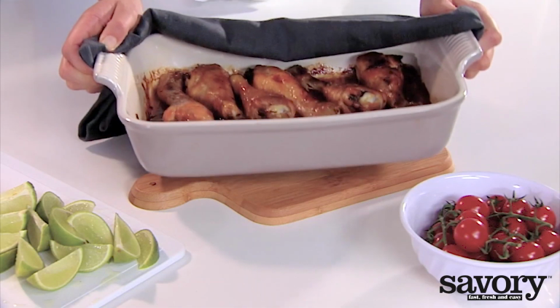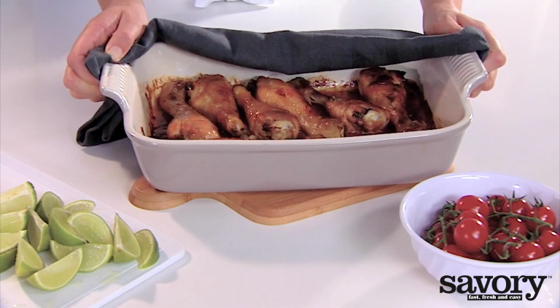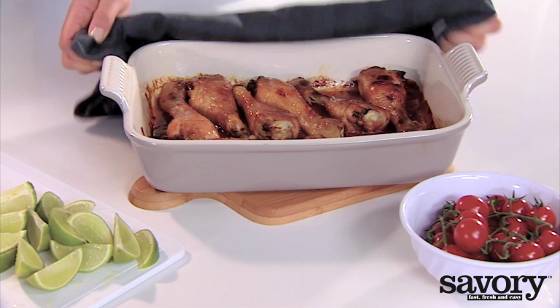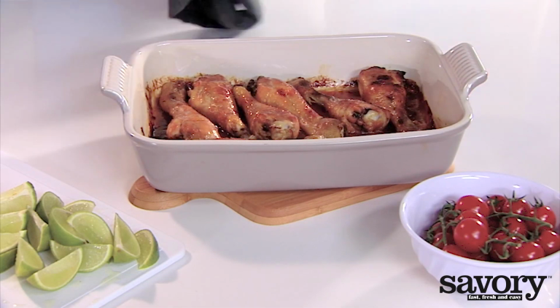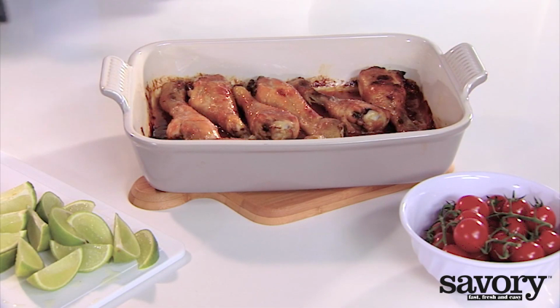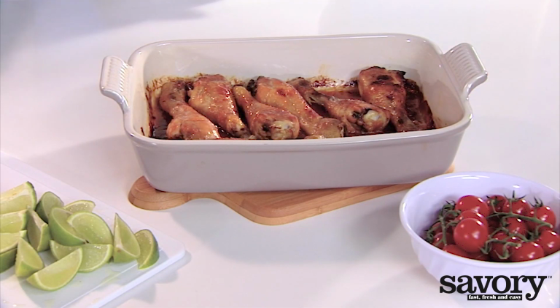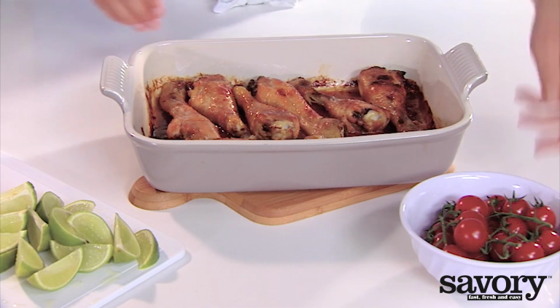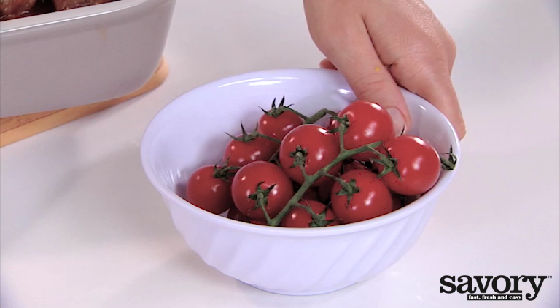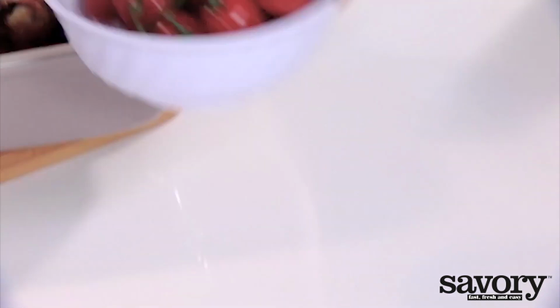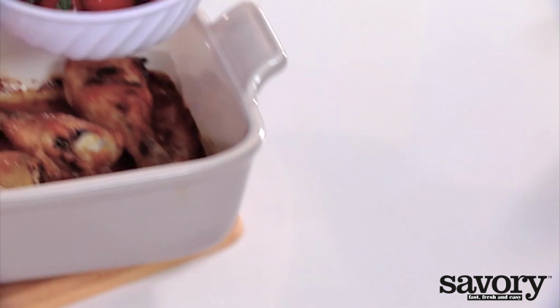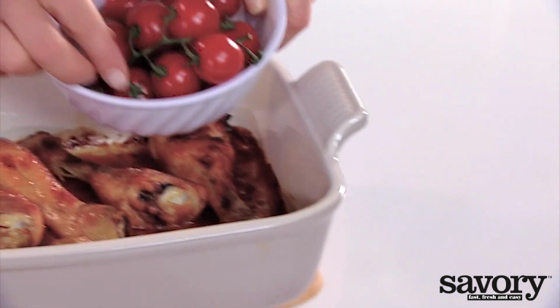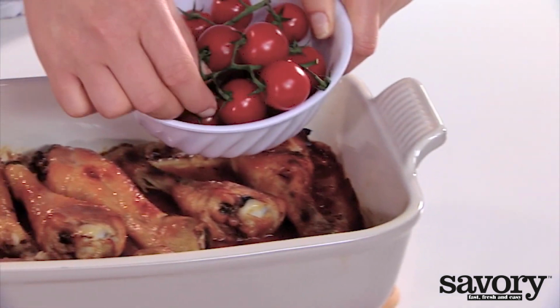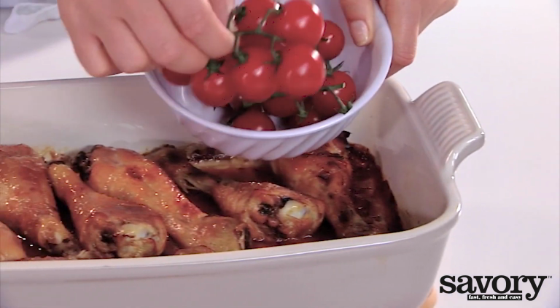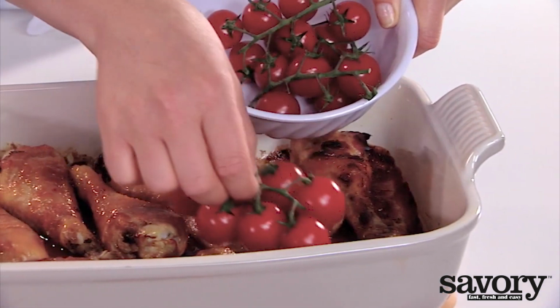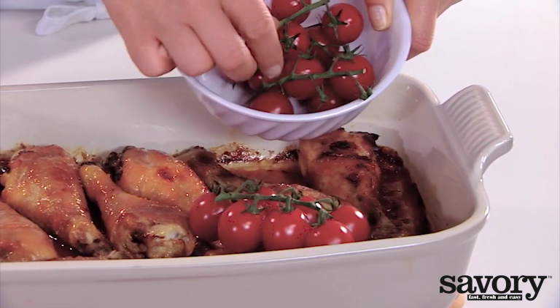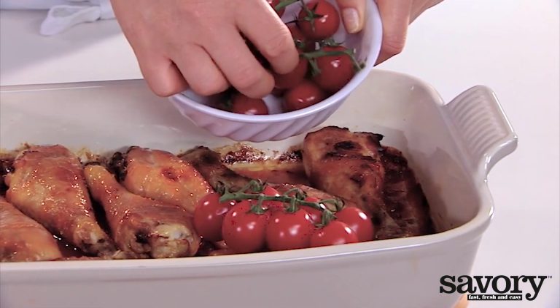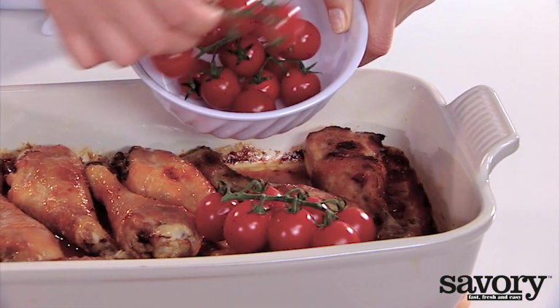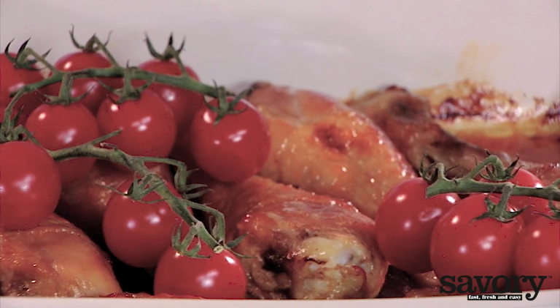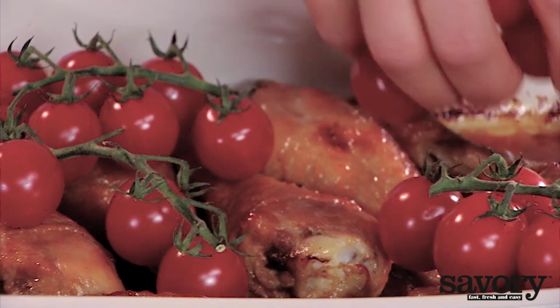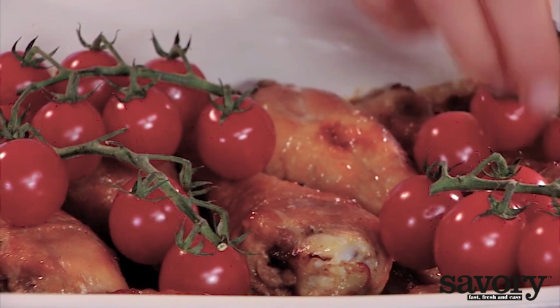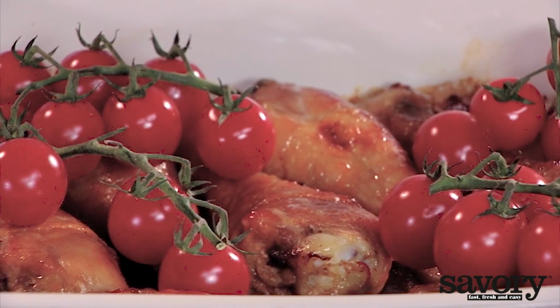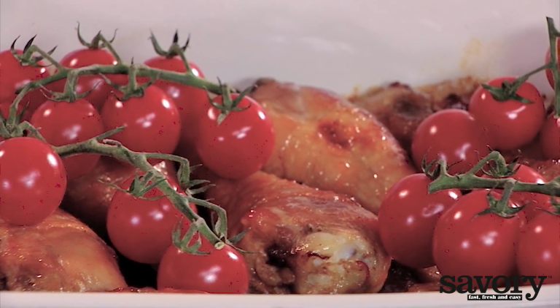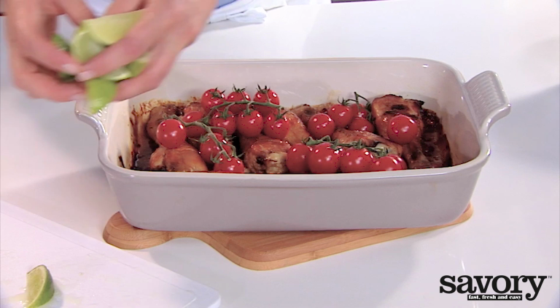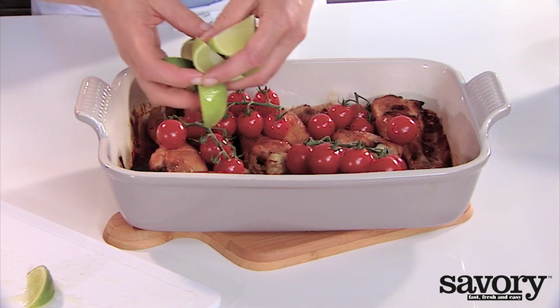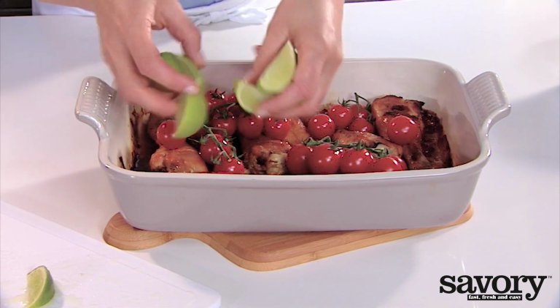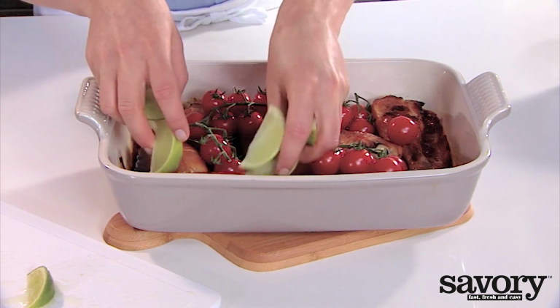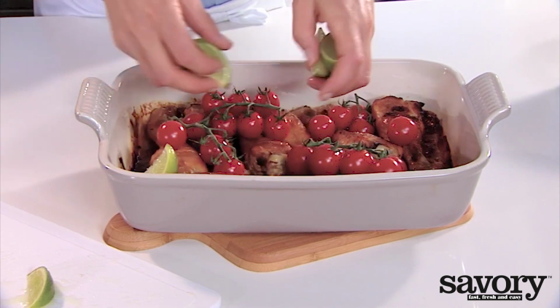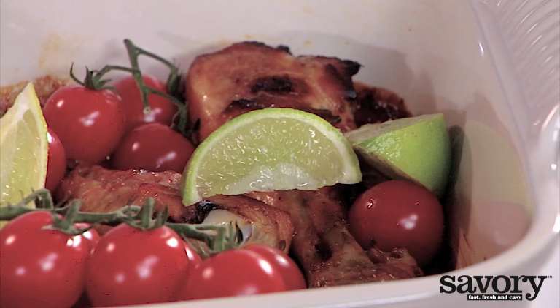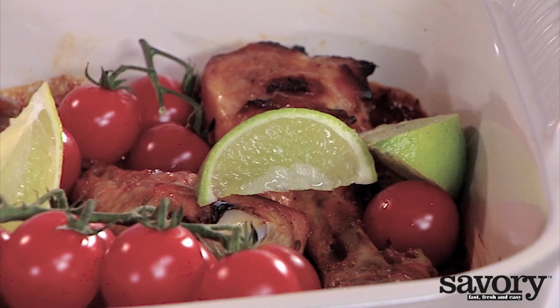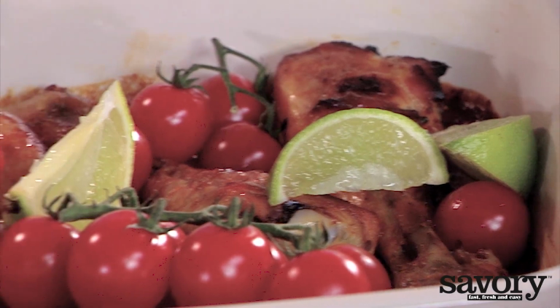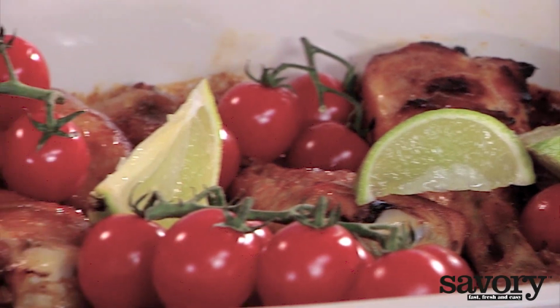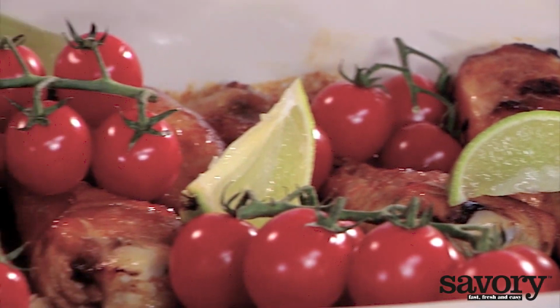Remove the dish from the oven. Toss with the tomatoes, and garnish with the lime wedges and fresh cilantro.